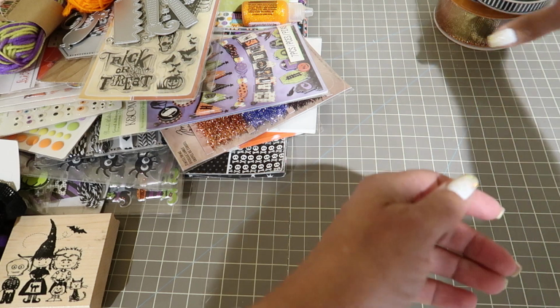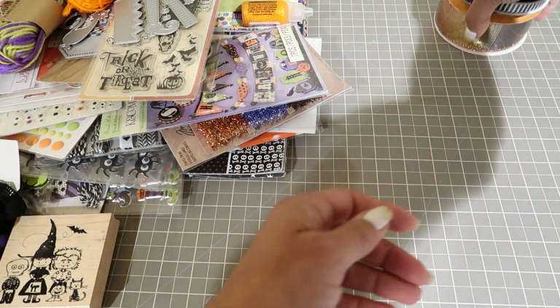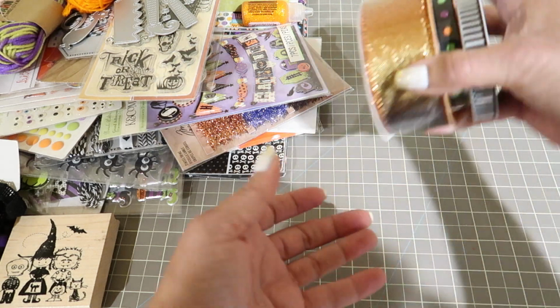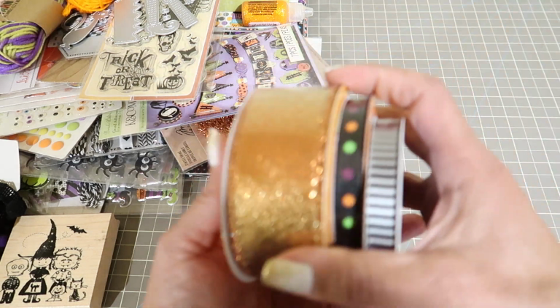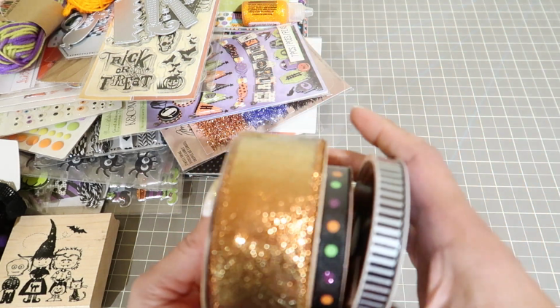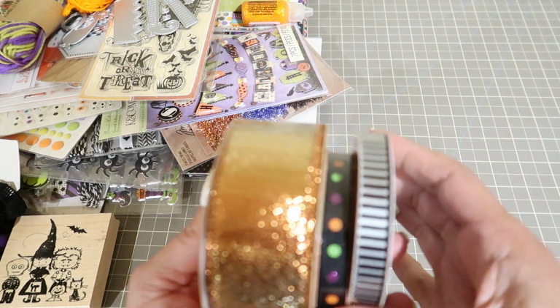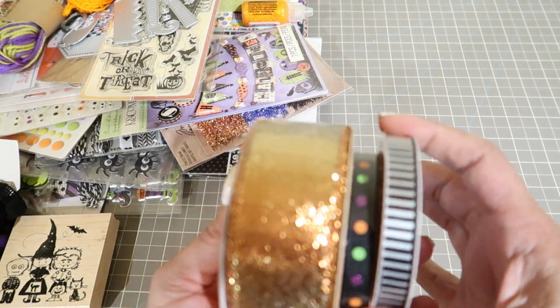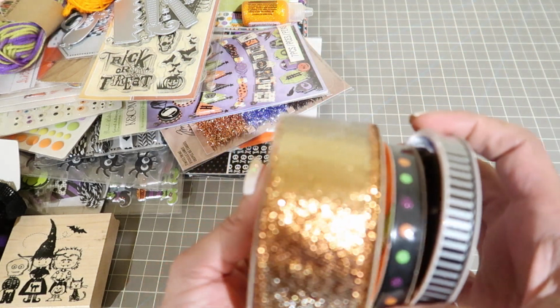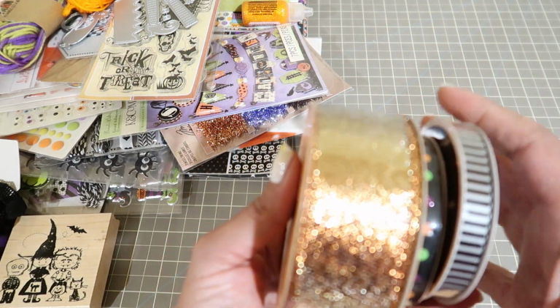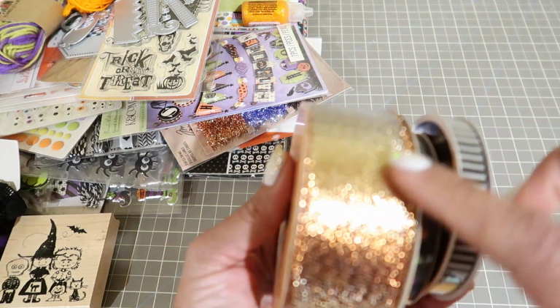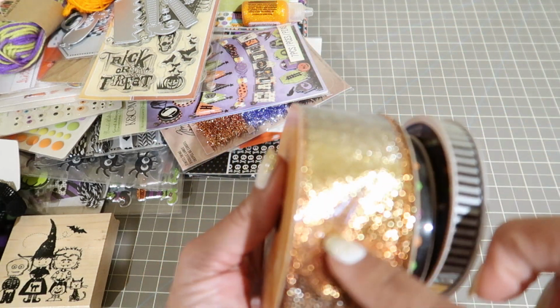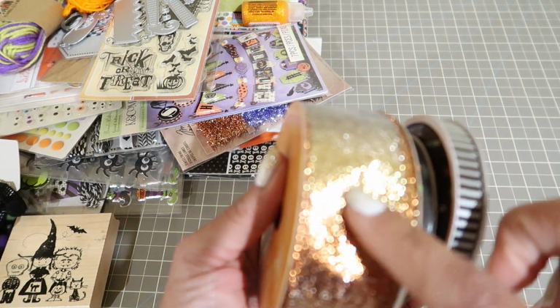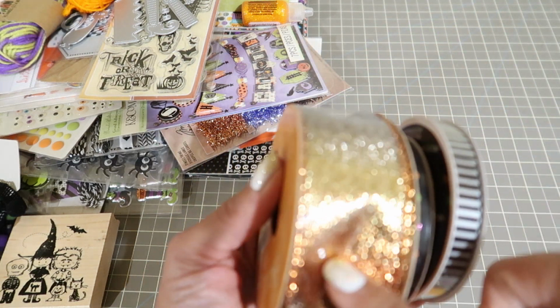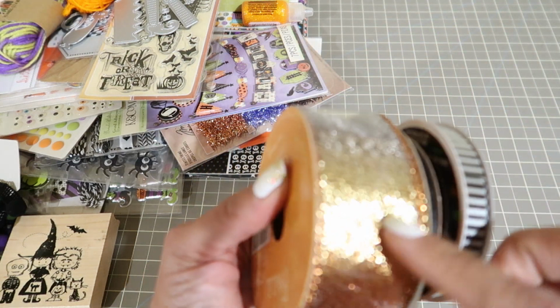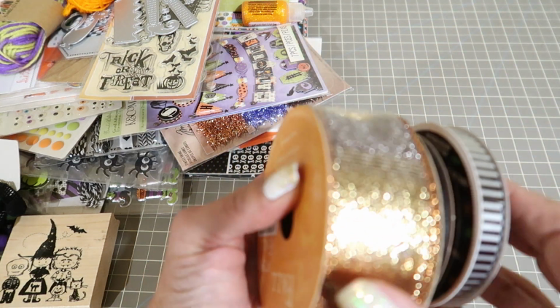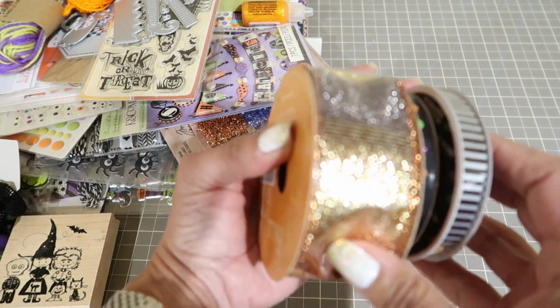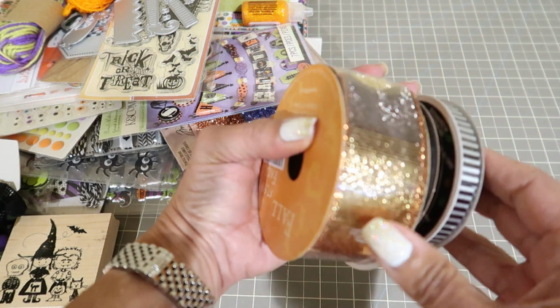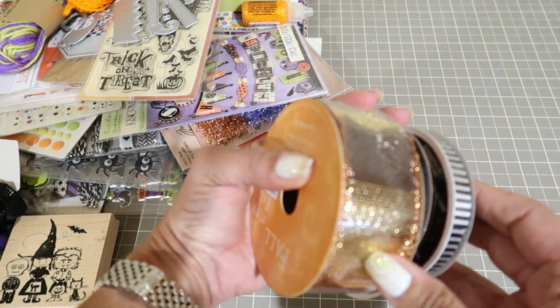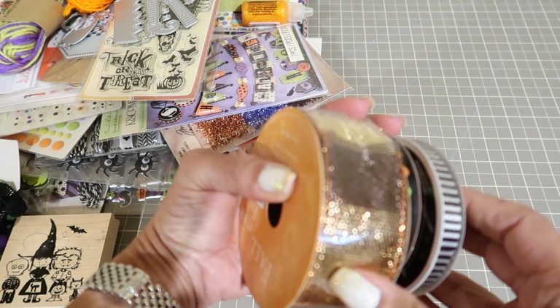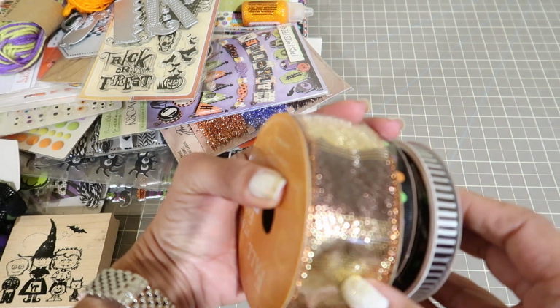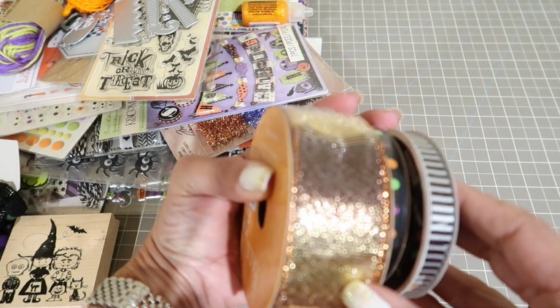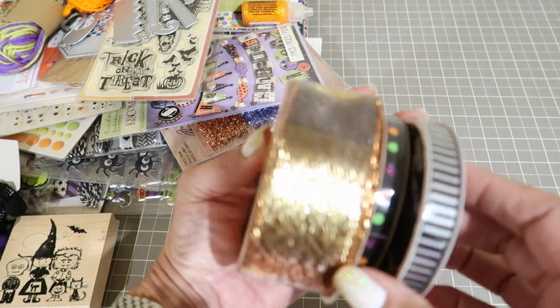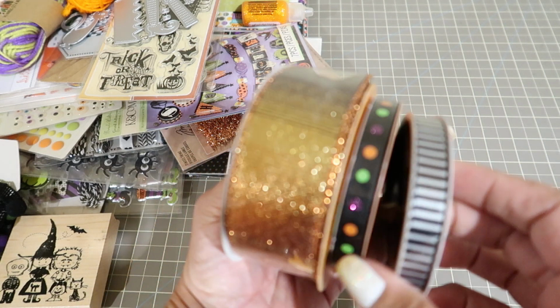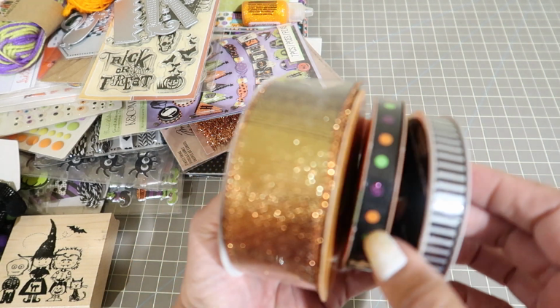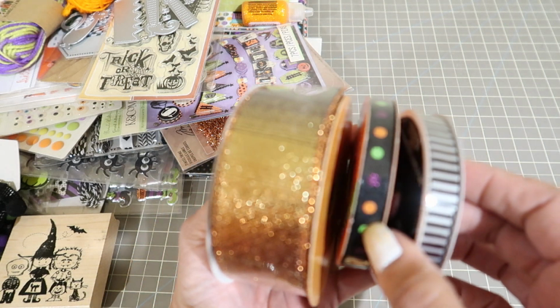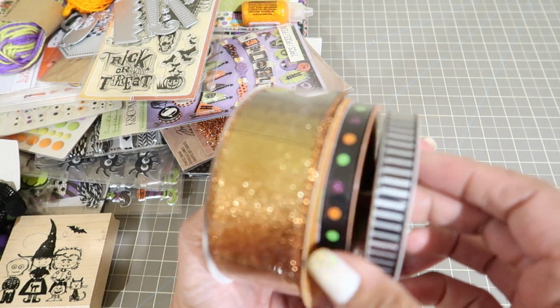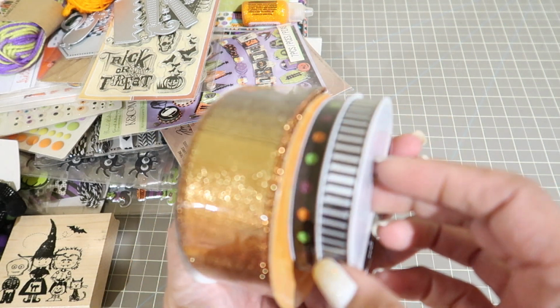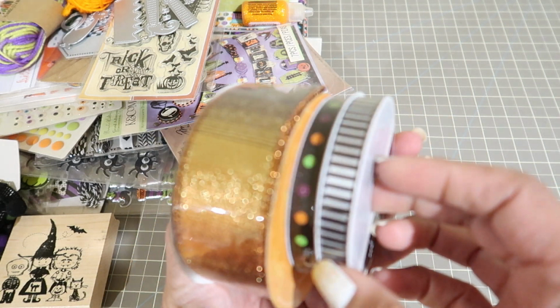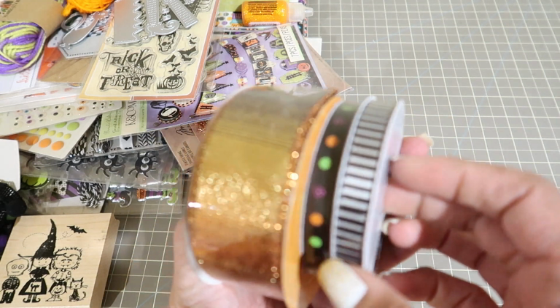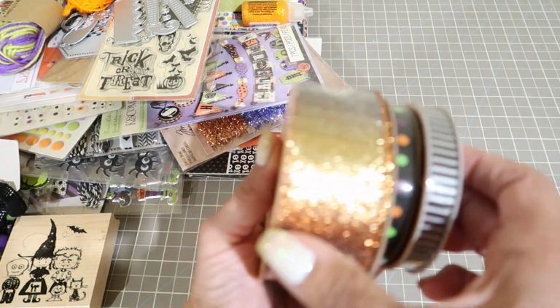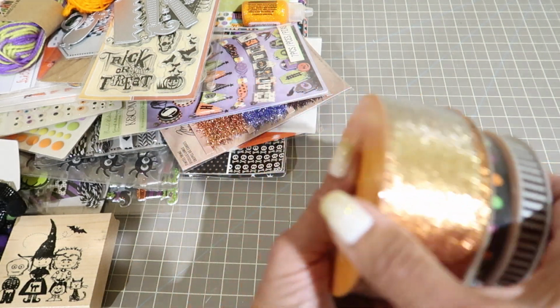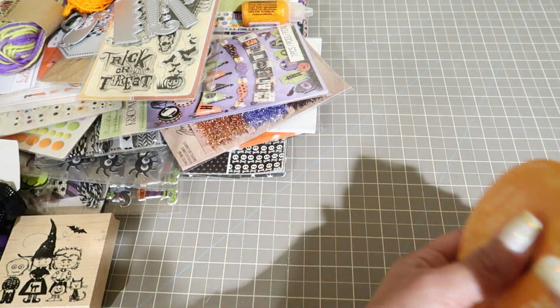You're going to get these ribbons. This is pretty - it's like a fall ribbon. And then this one and then a striped ribbon.